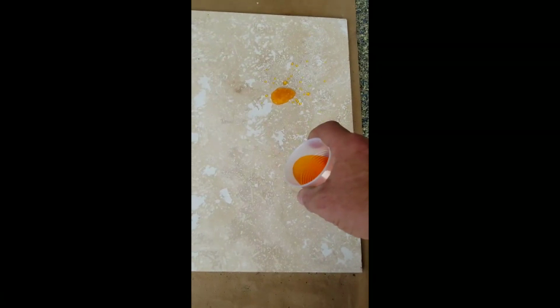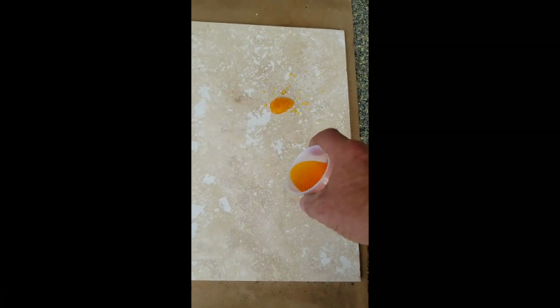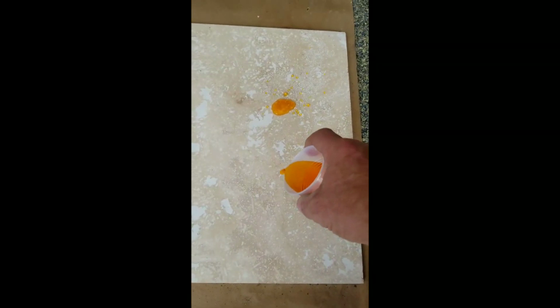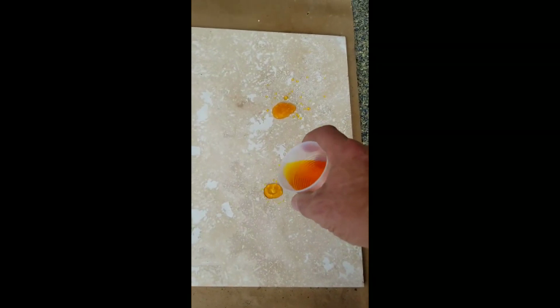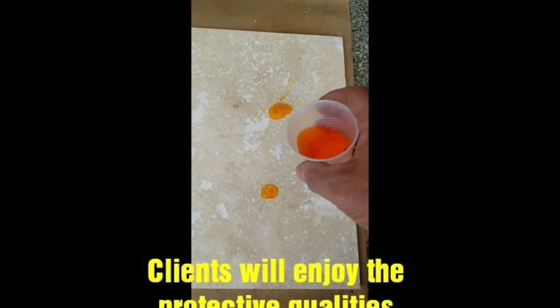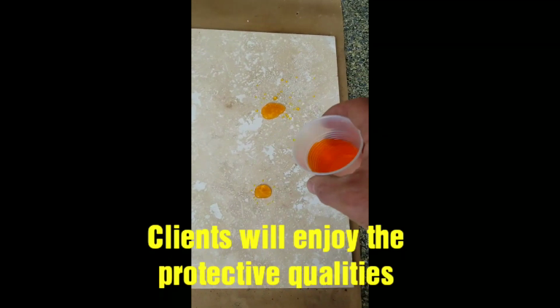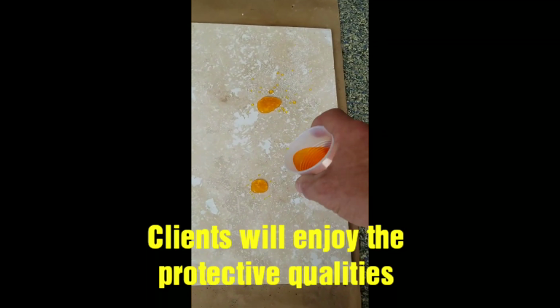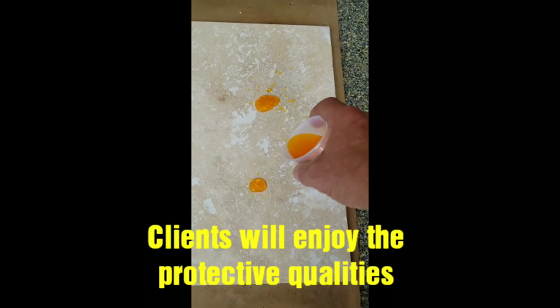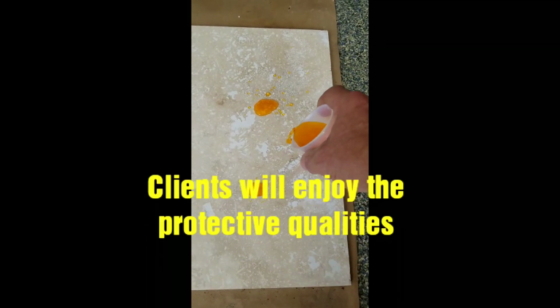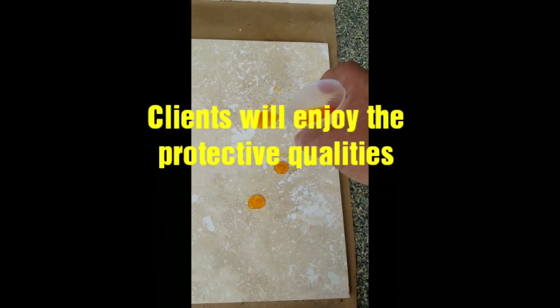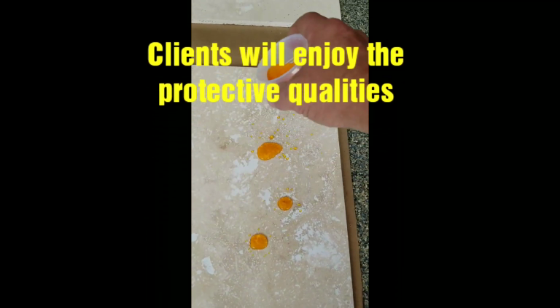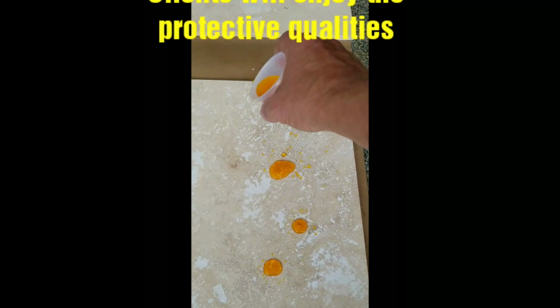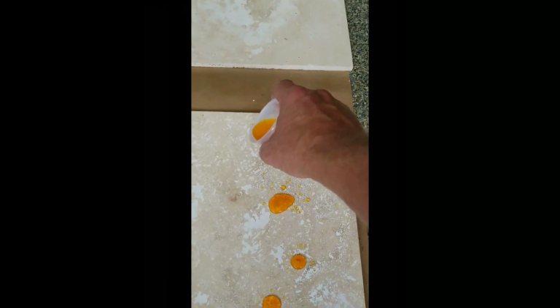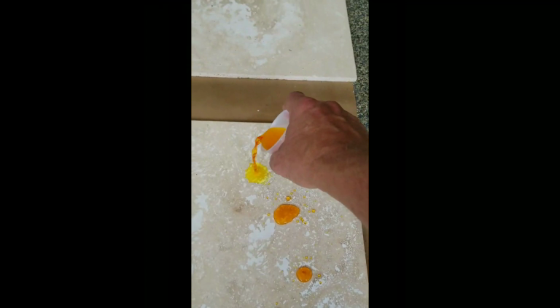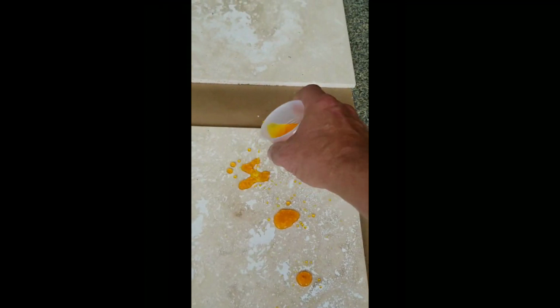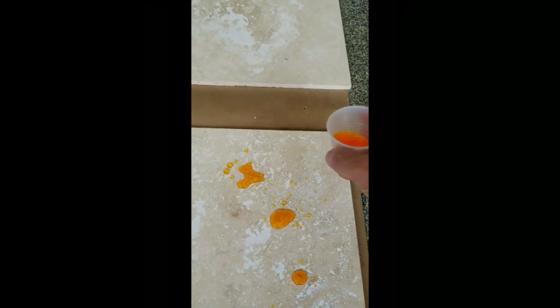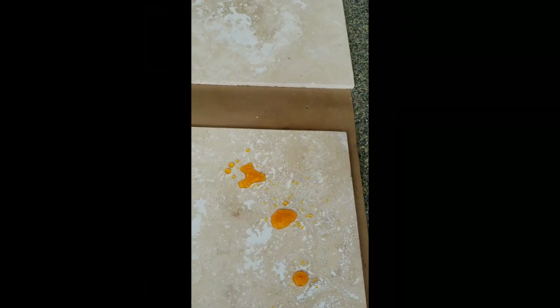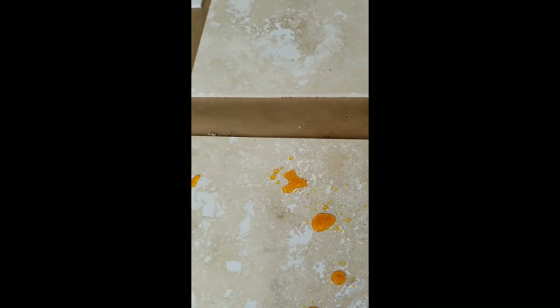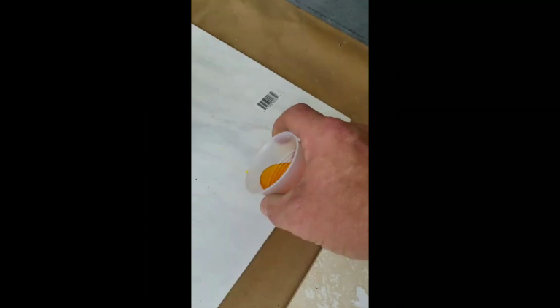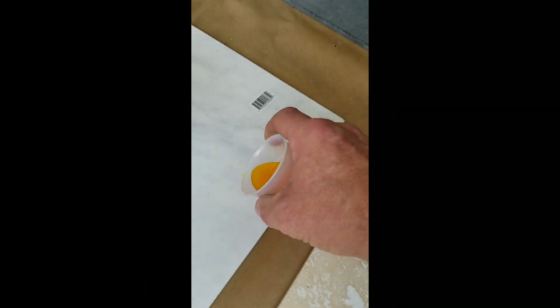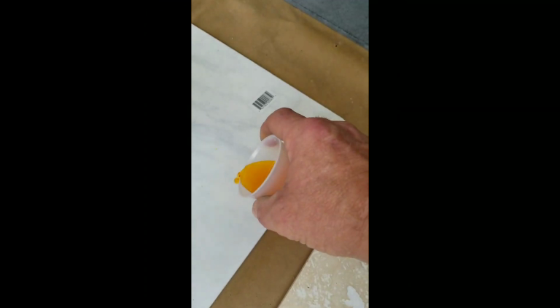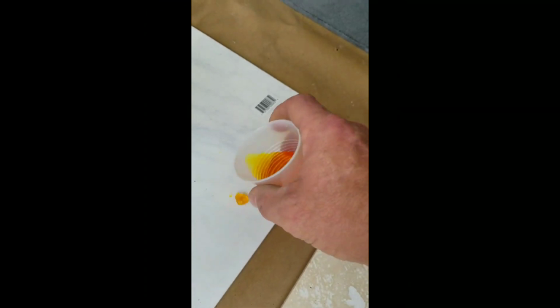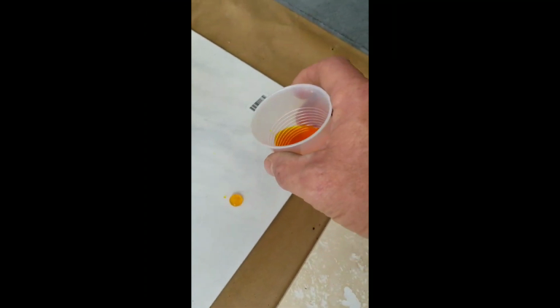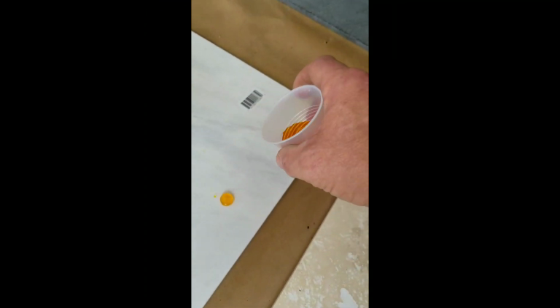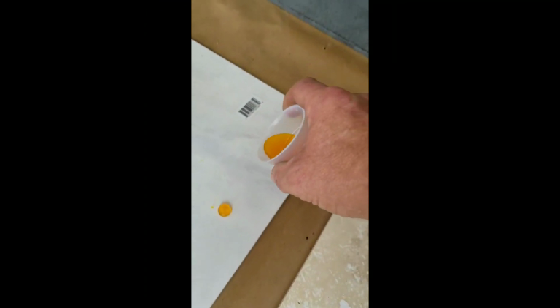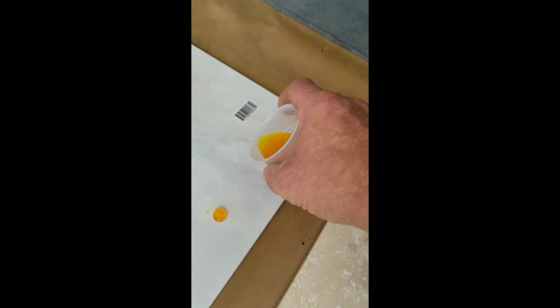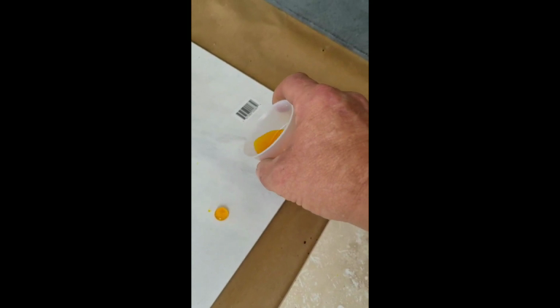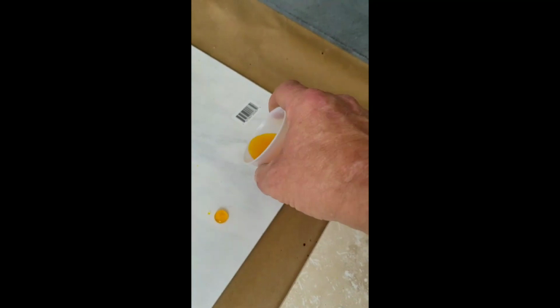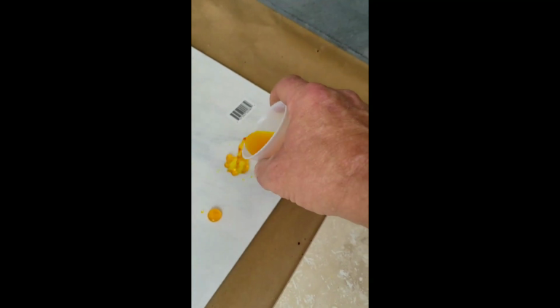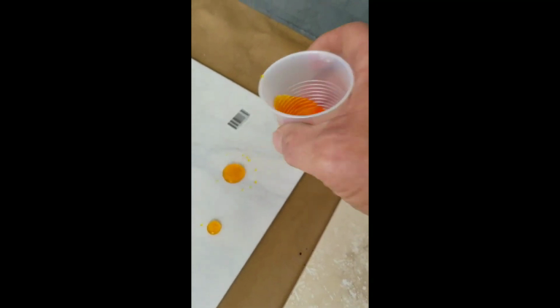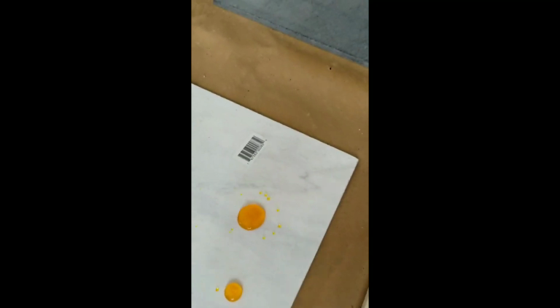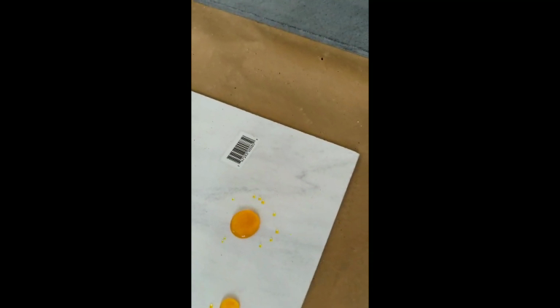Super sealant — beads up. That's nice. Looking good.